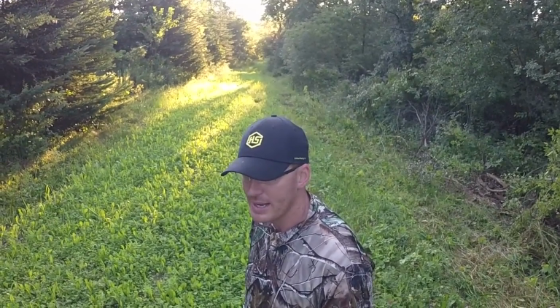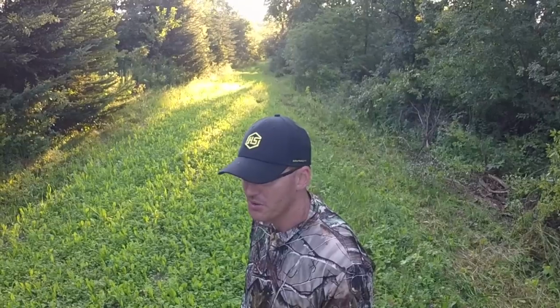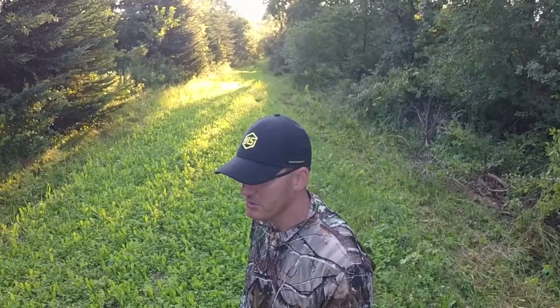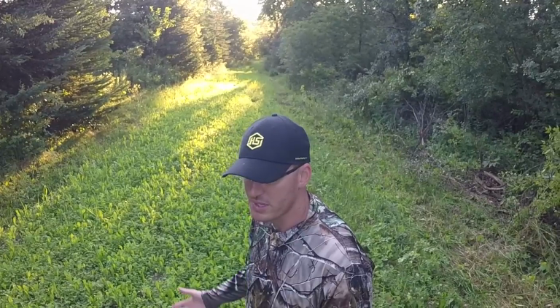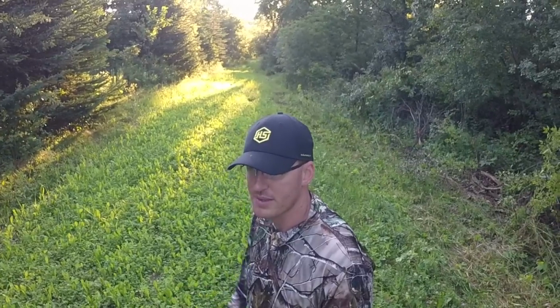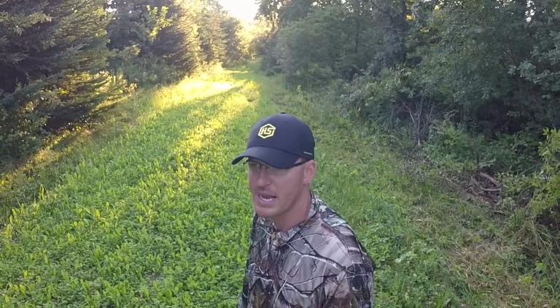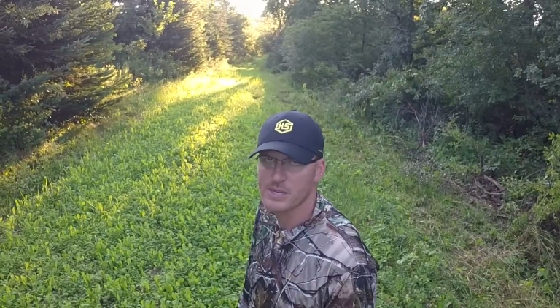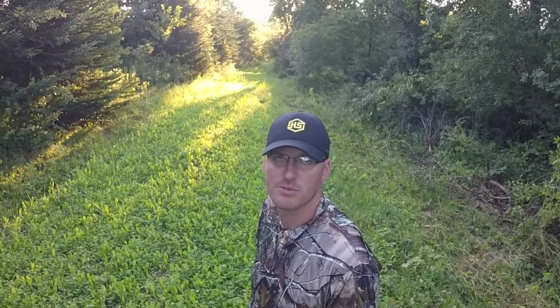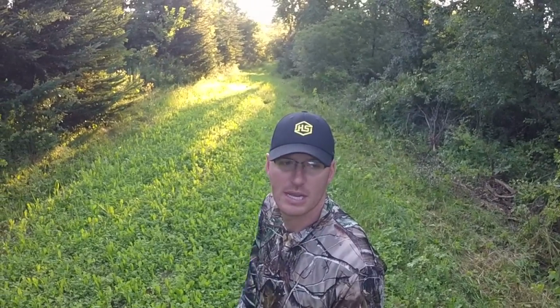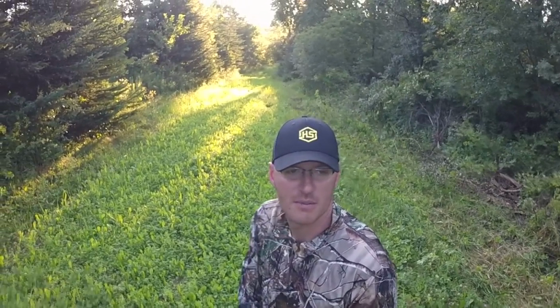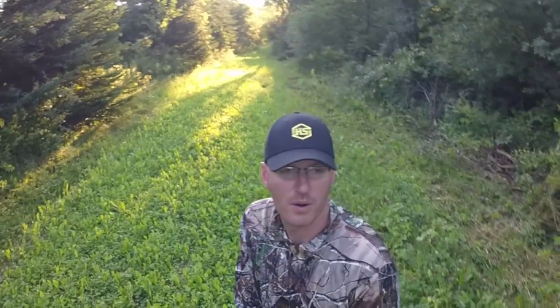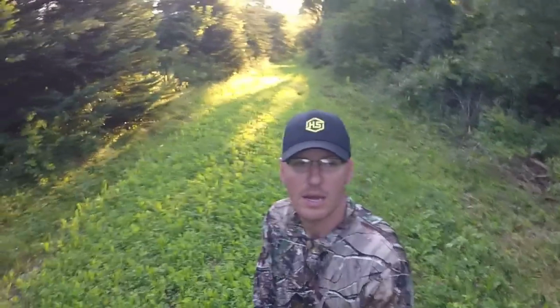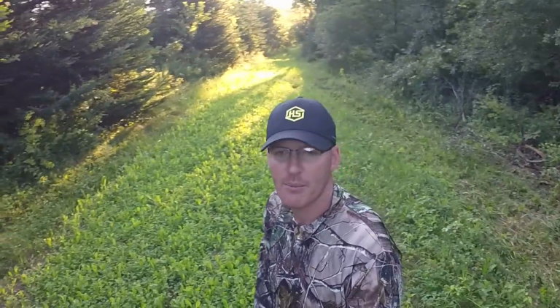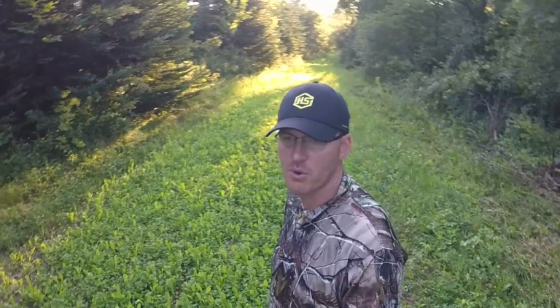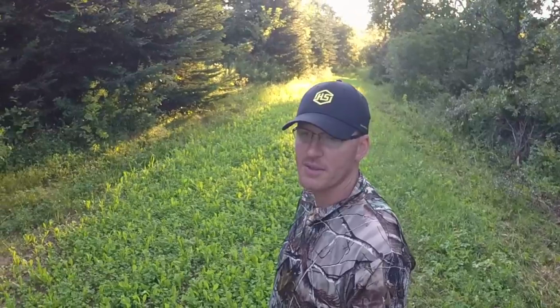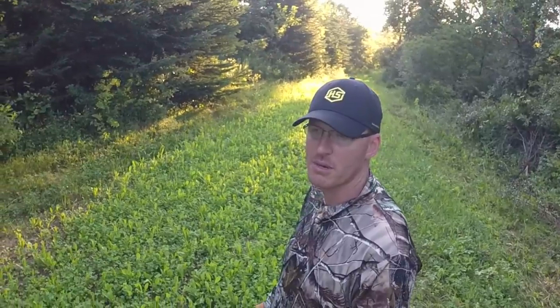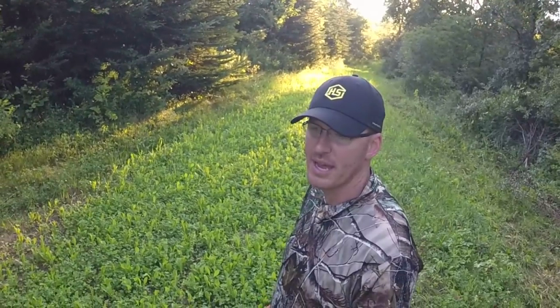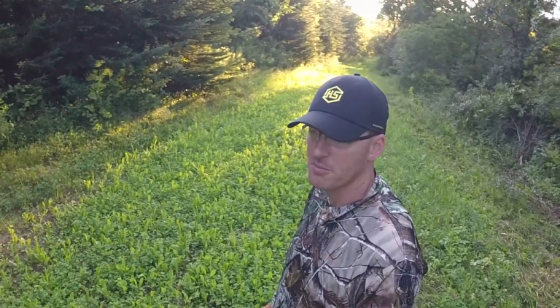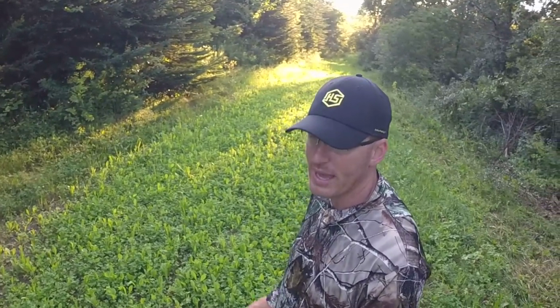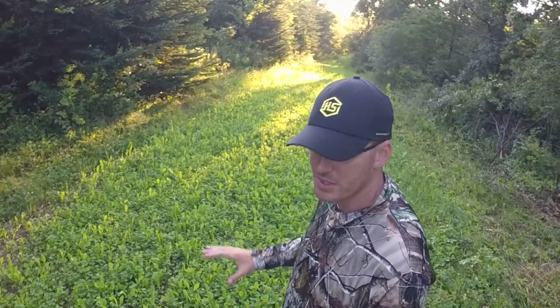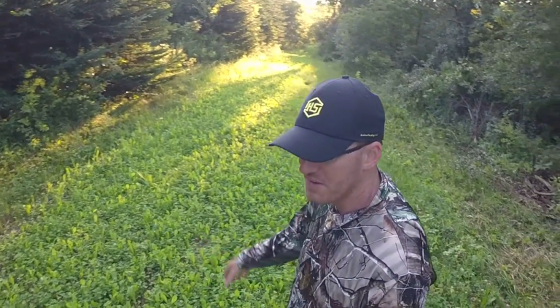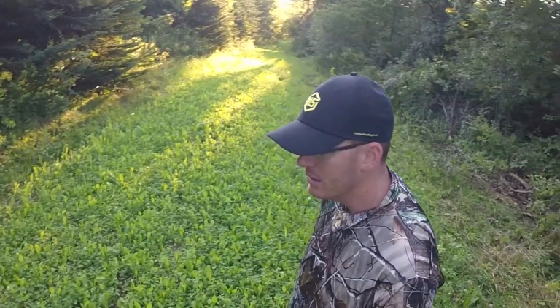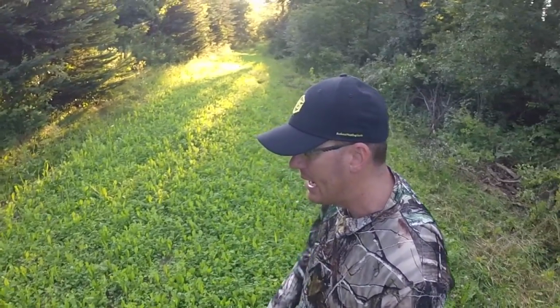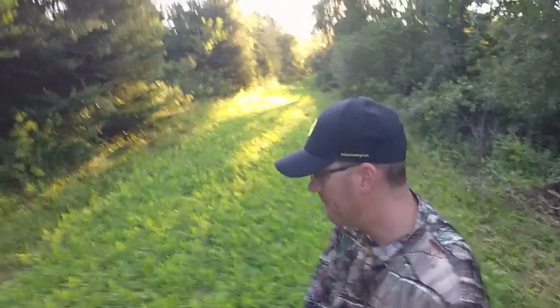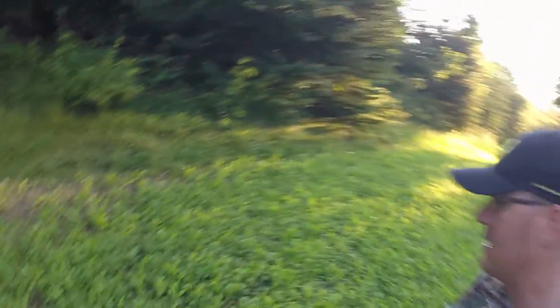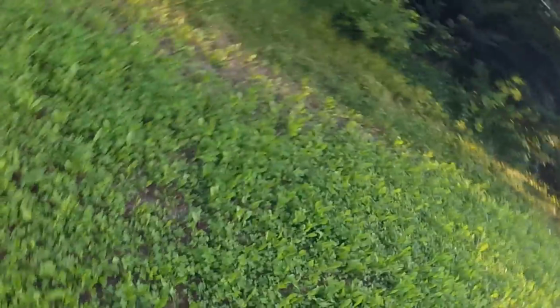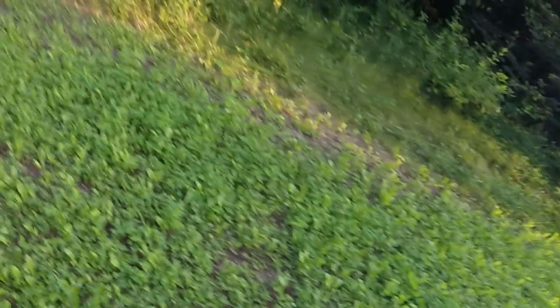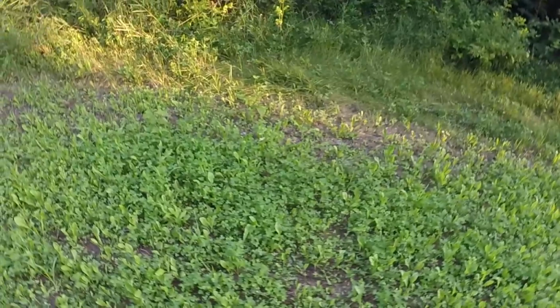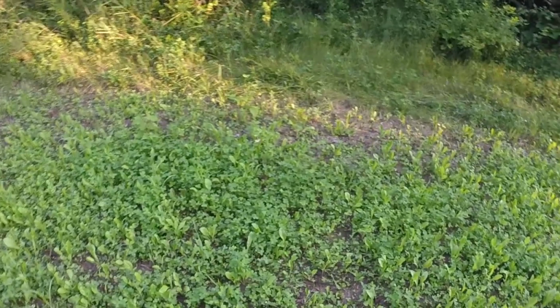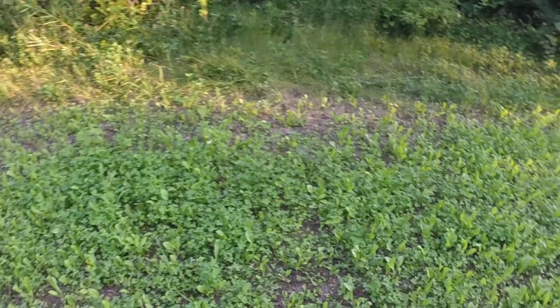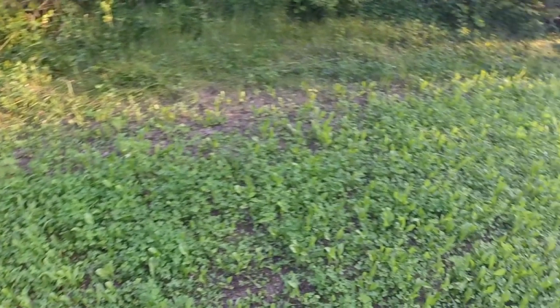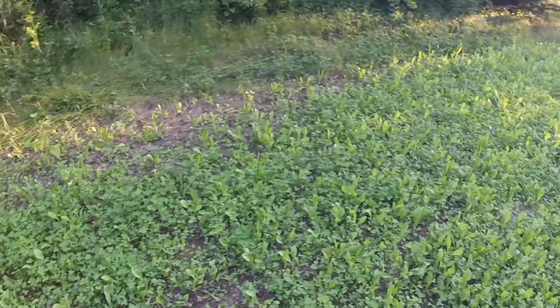All I had to do was just till this up. And I had some pictures — I'm sure you guys have seen before — when I was working on this one about a month and a half ago. But I'm really happy with it so far, getting a ton of clover coming up in this.